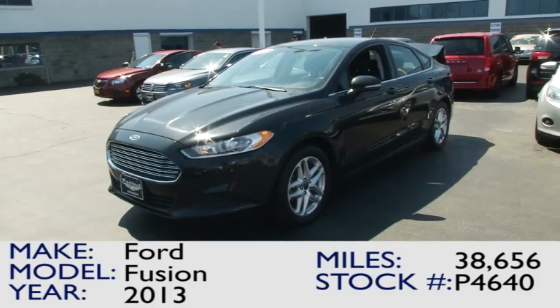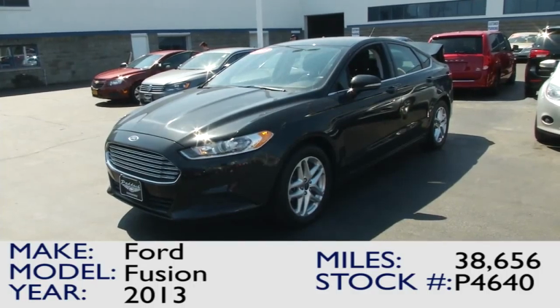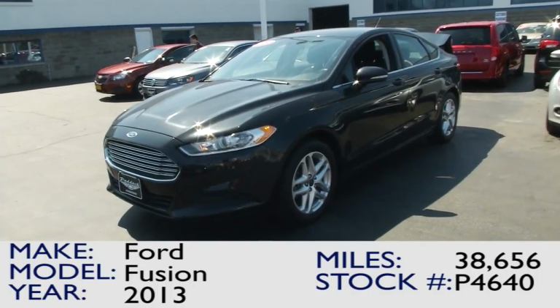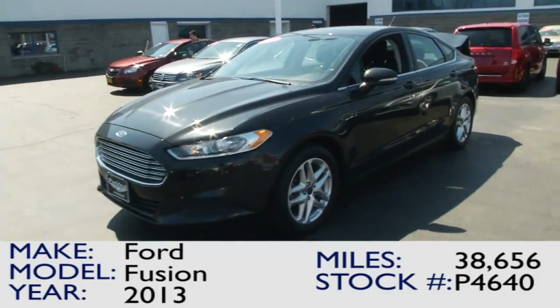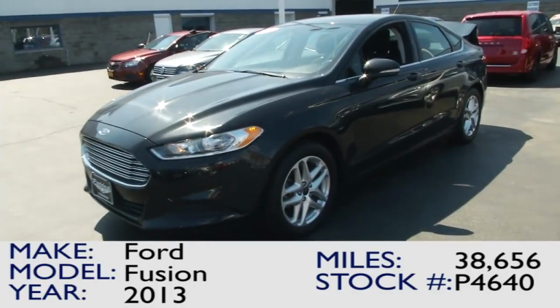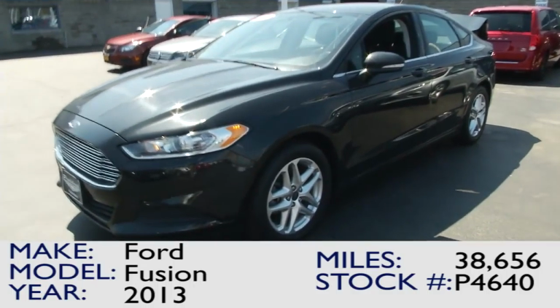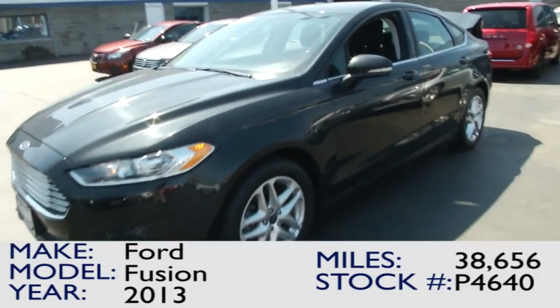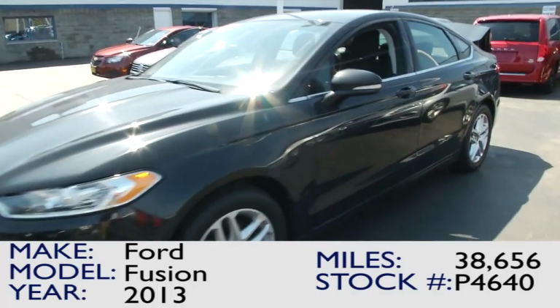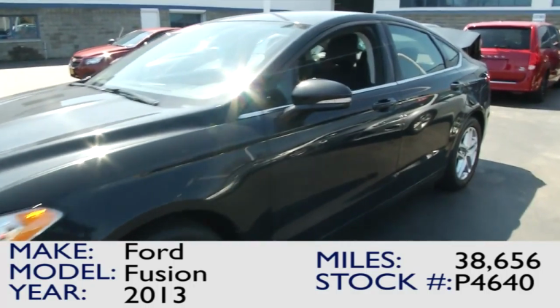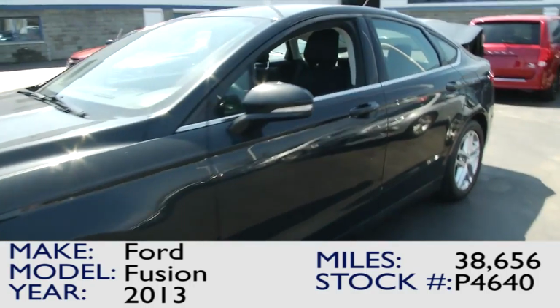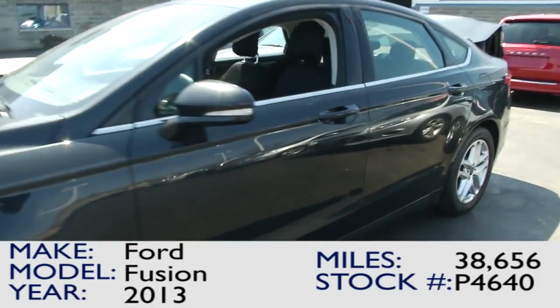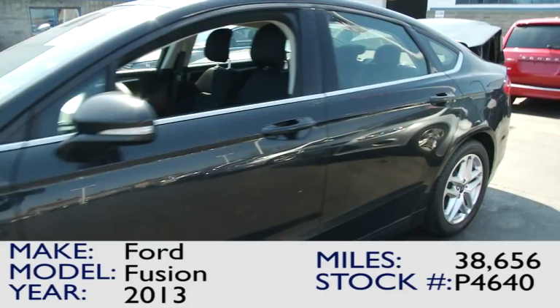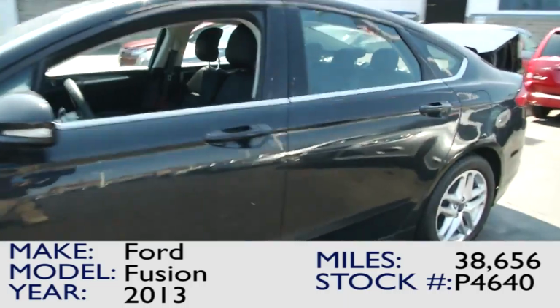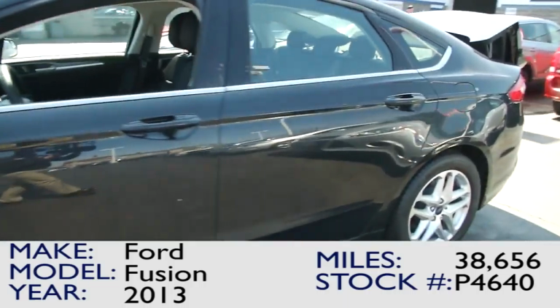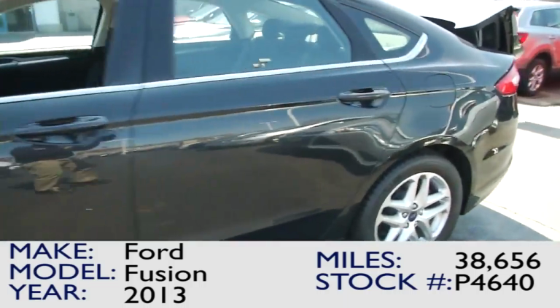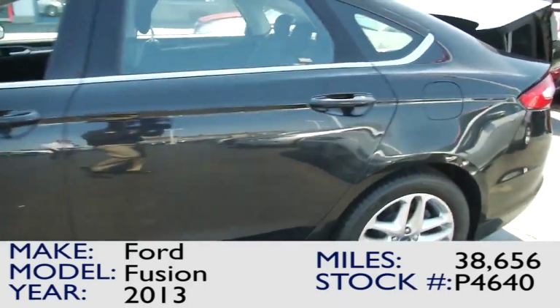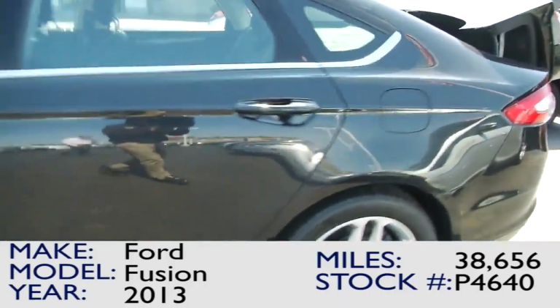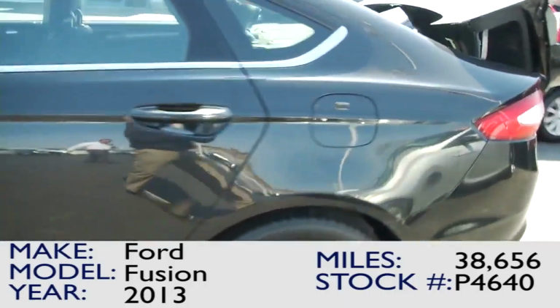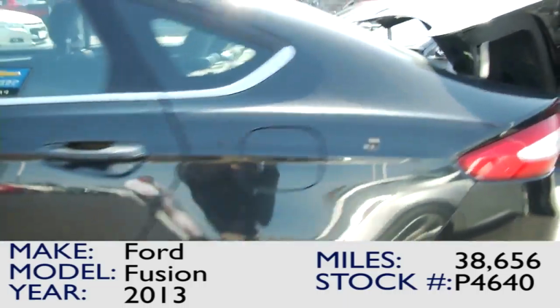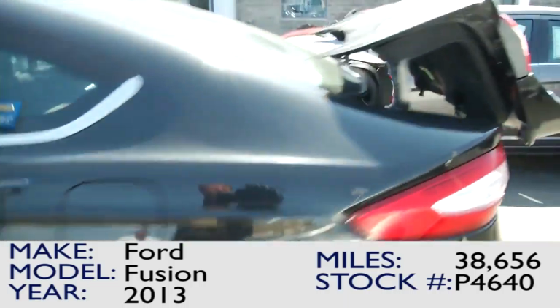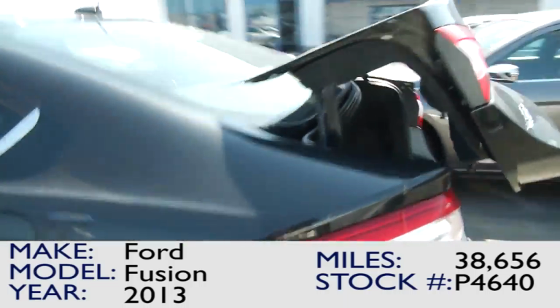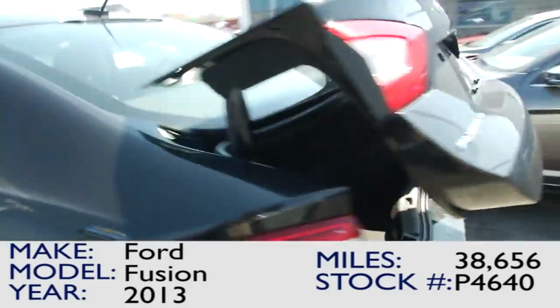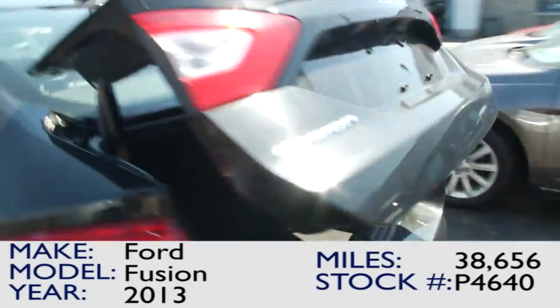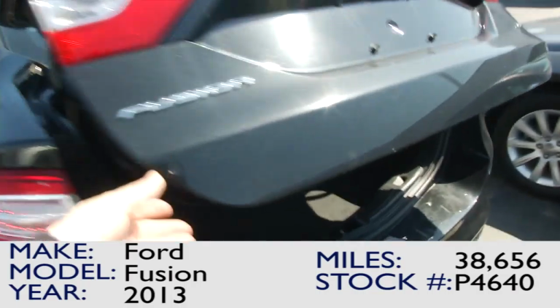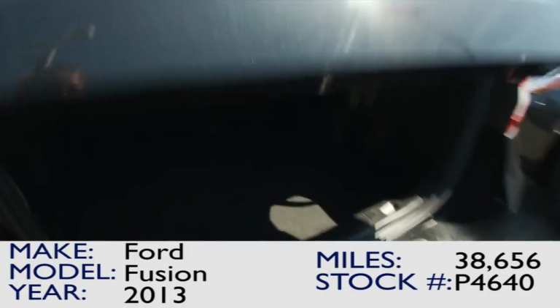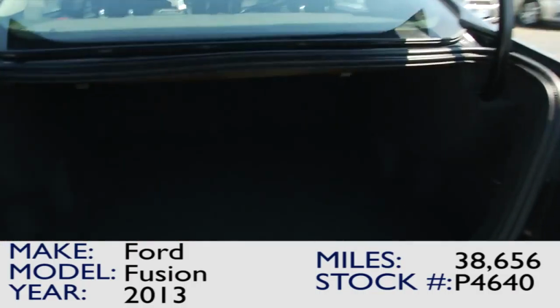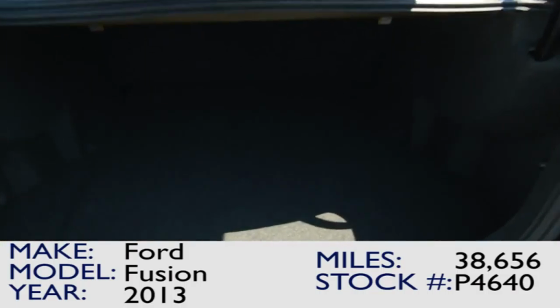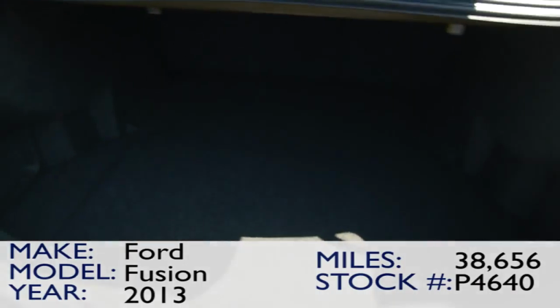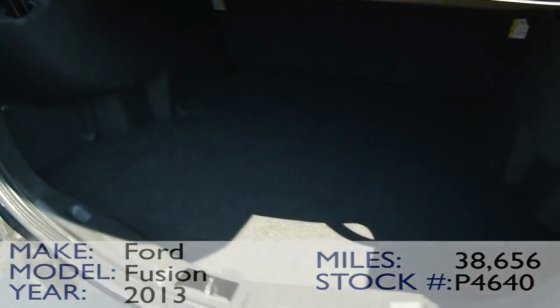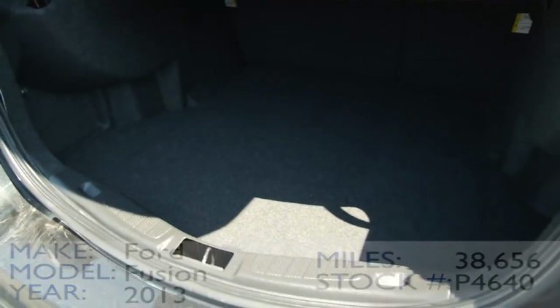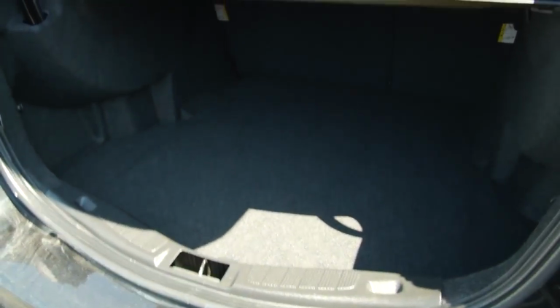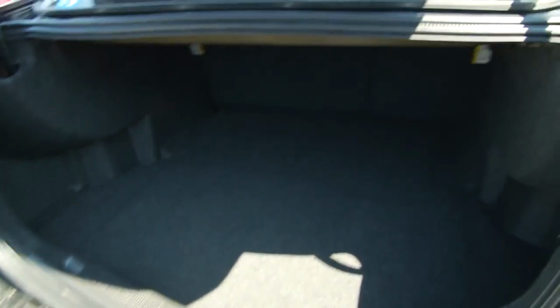Here we have the 2013 Ford Fusion — awesome car. It comes equipped with alloy wheels, nice pearlescent black paint, wrap-around tail lights, as well as a very spacious trunk.